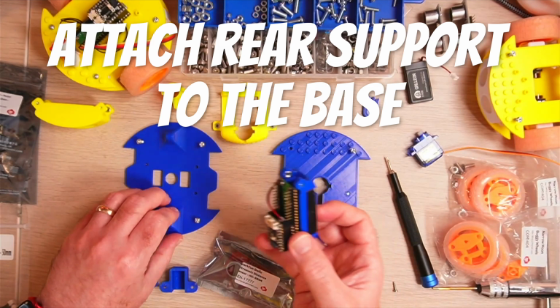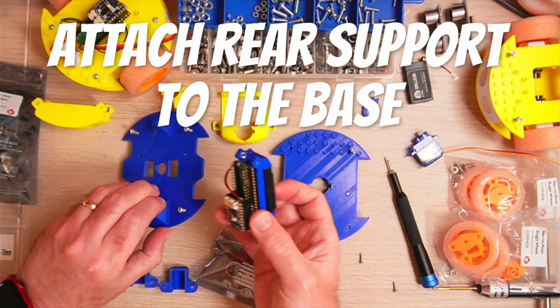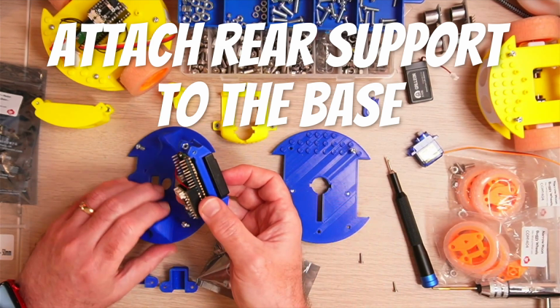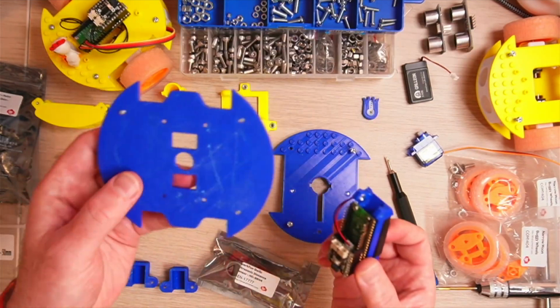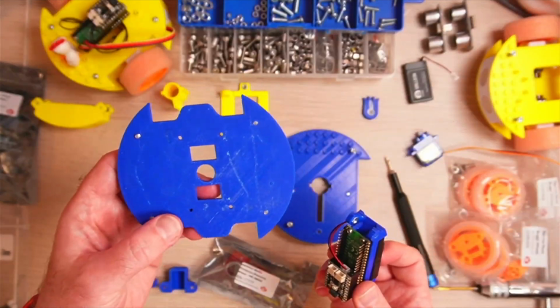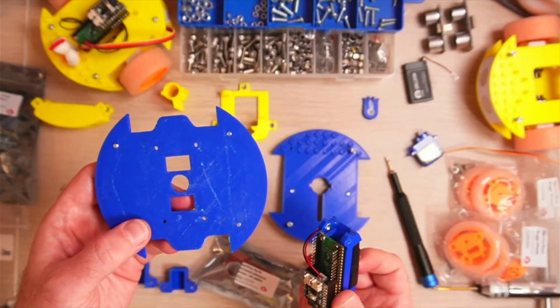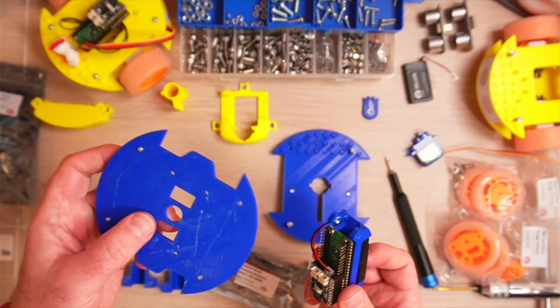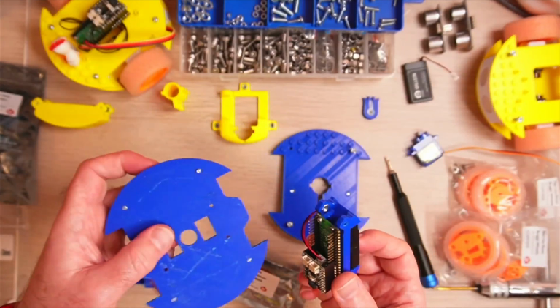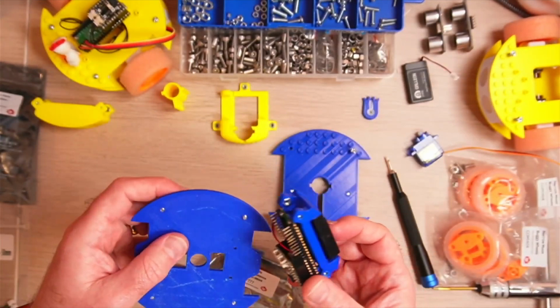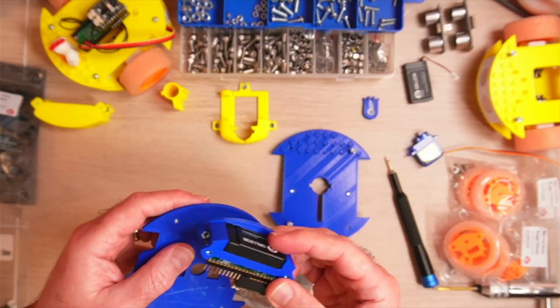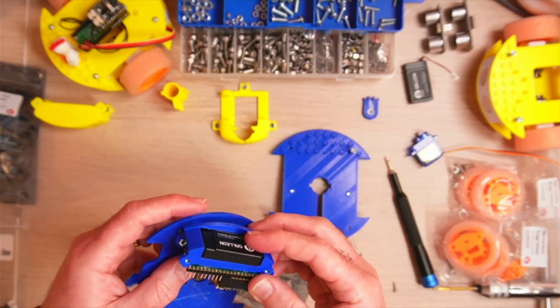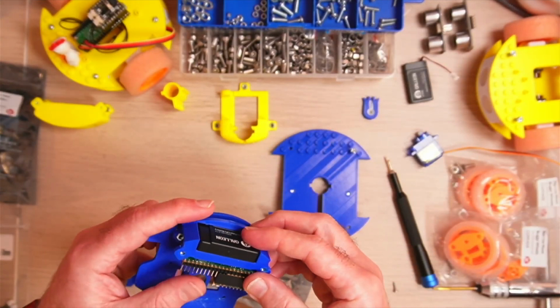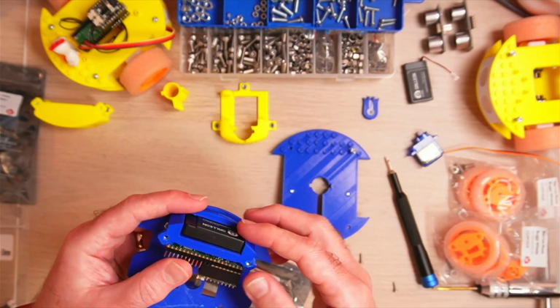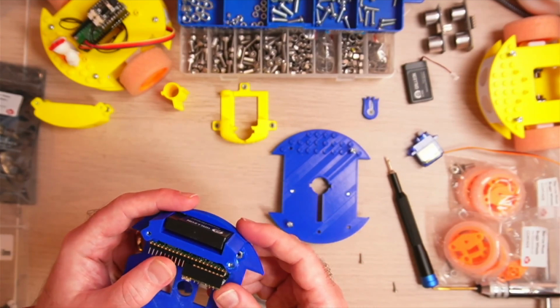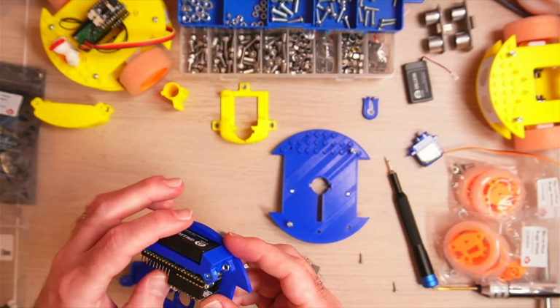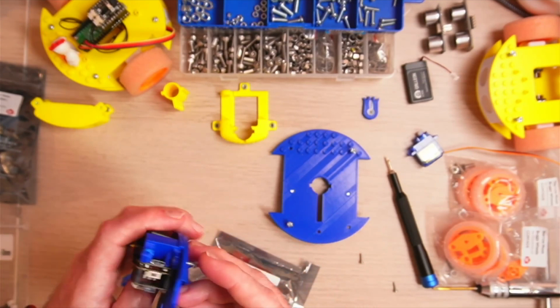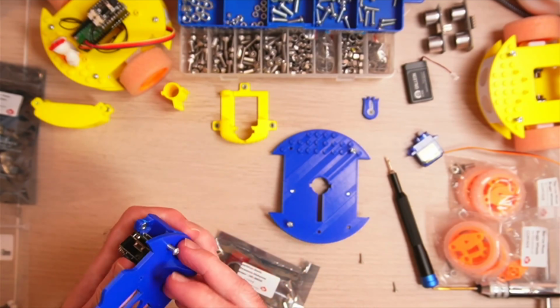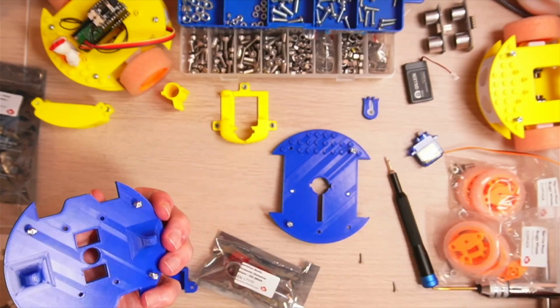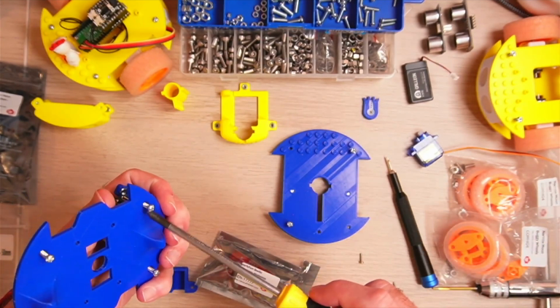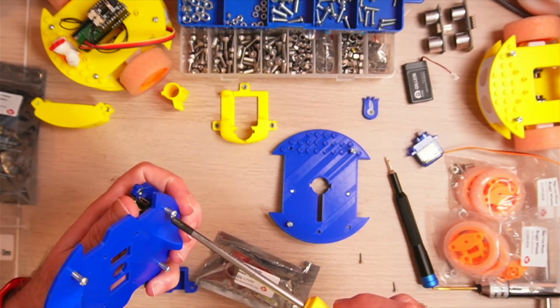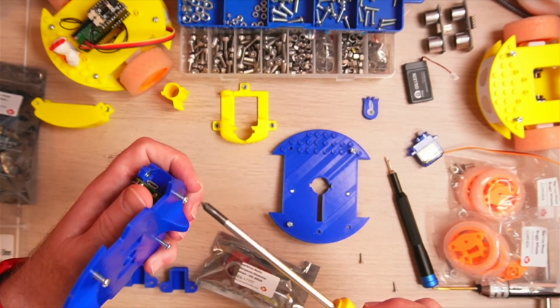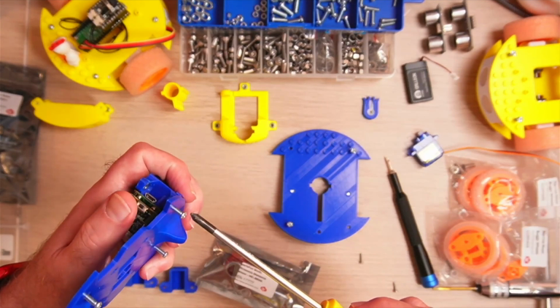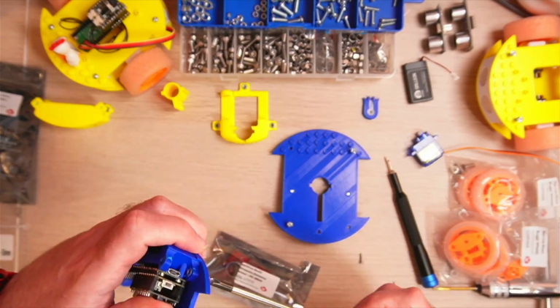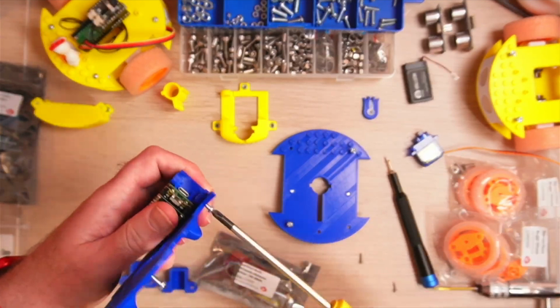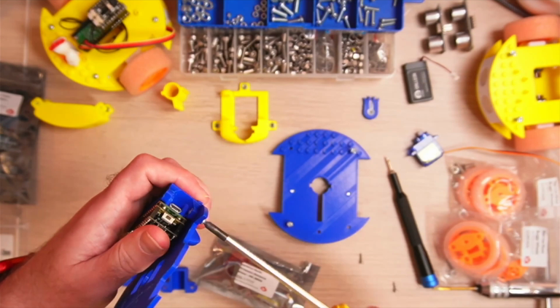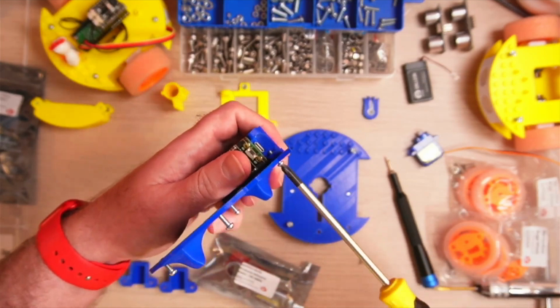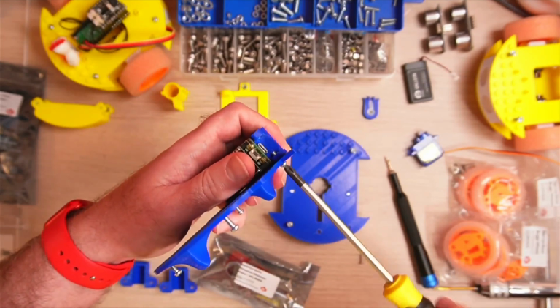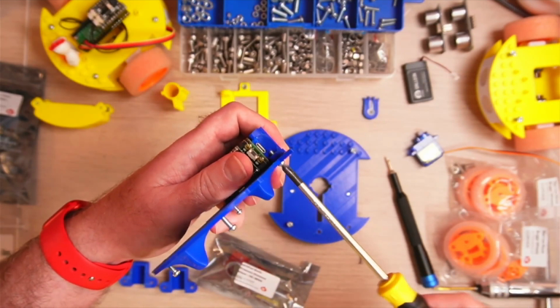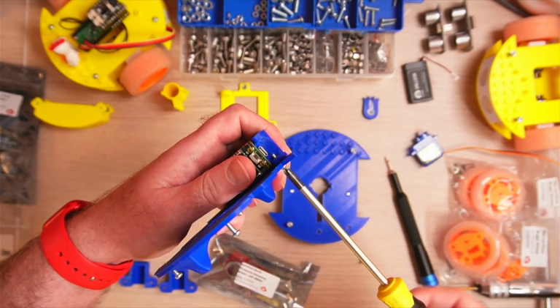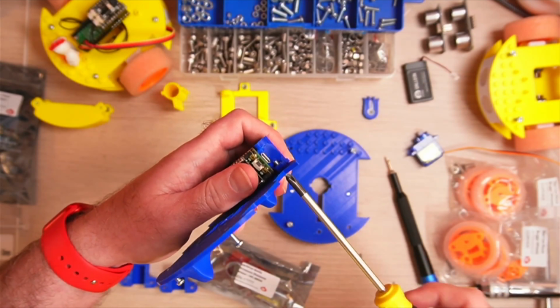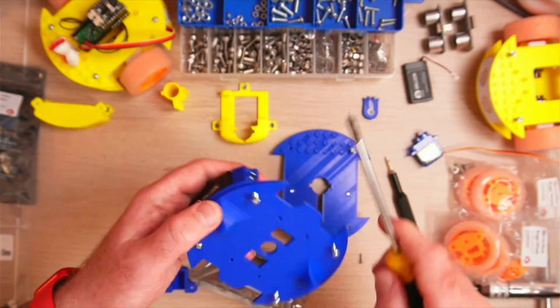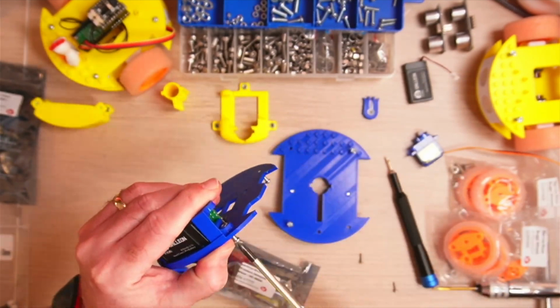We're now going to screw this into the base. I've put some screws in already so it's easier to locate. You'll see there are captive nuts on the top and bottom, and the screws just screw into them — it makes a really secure connection.